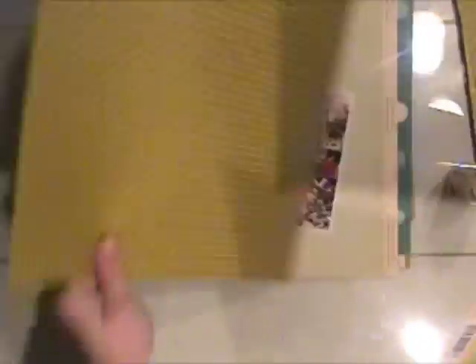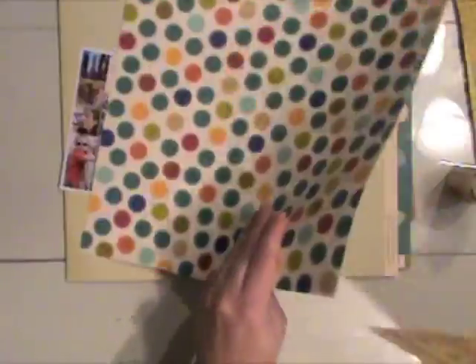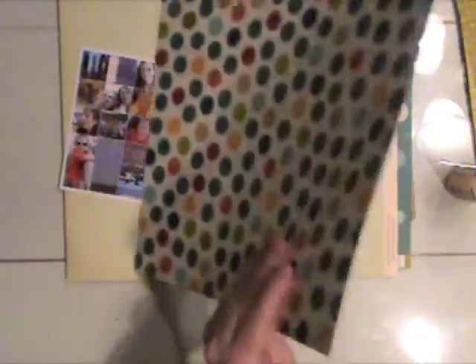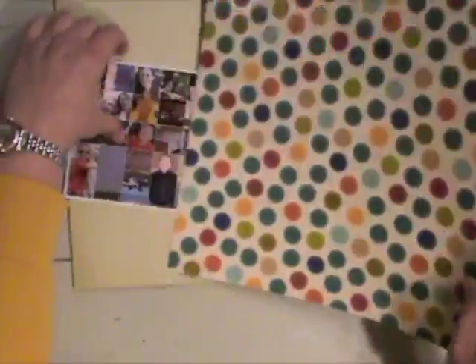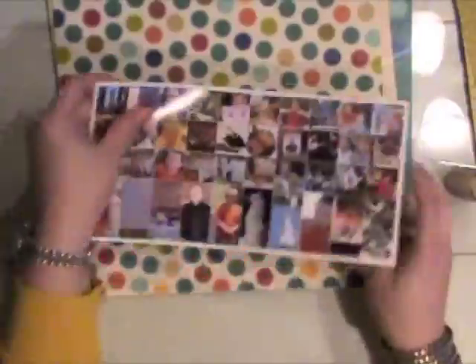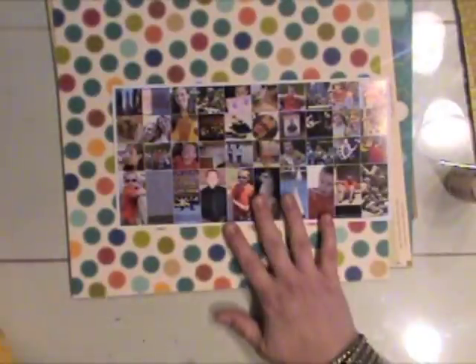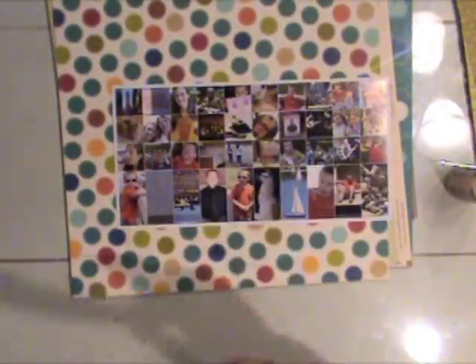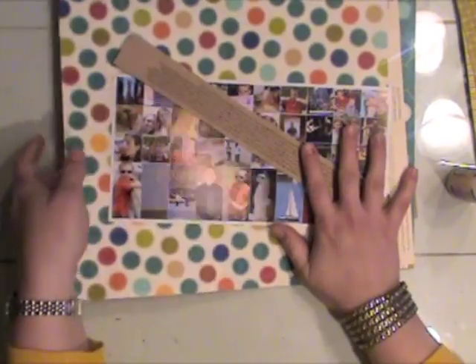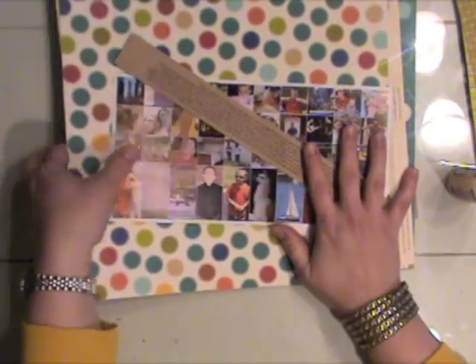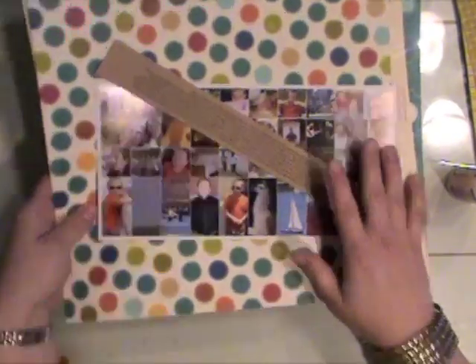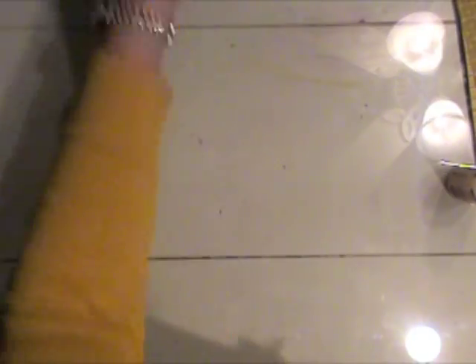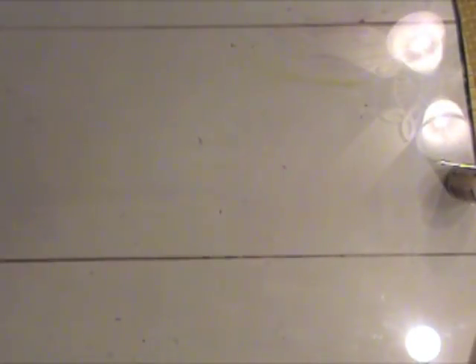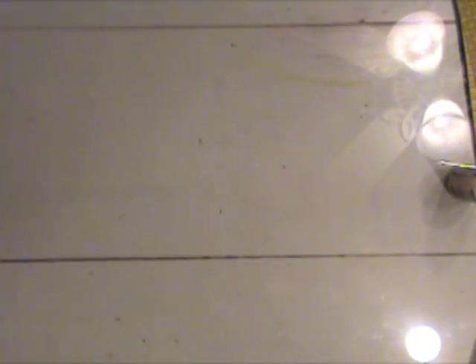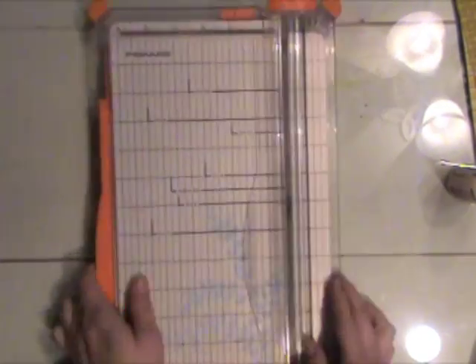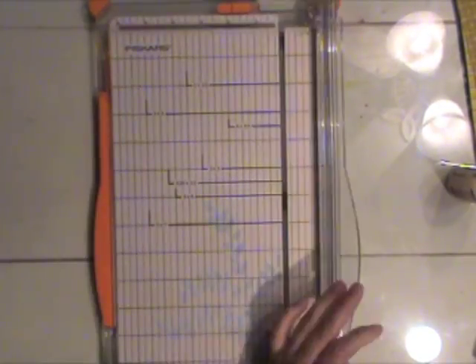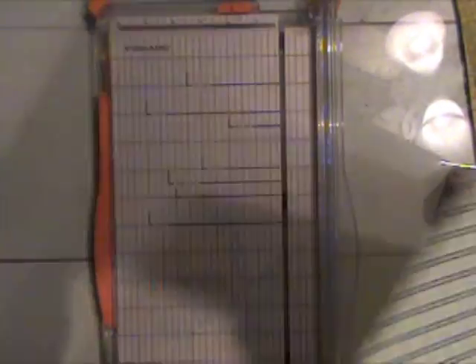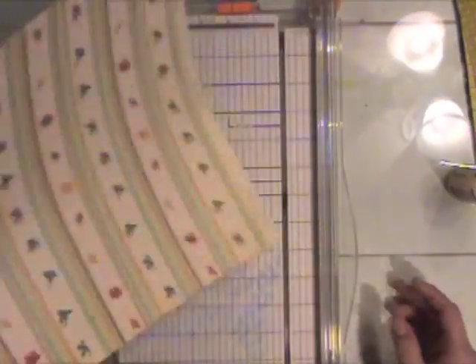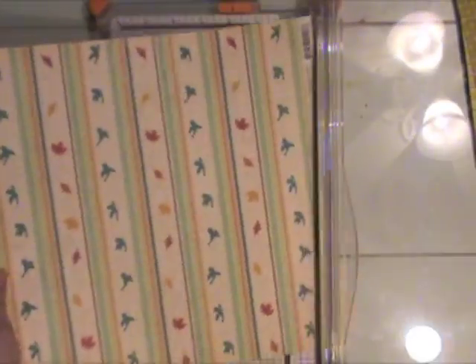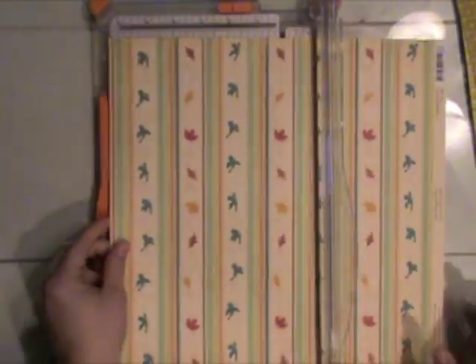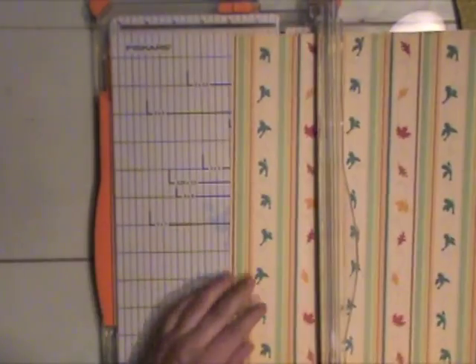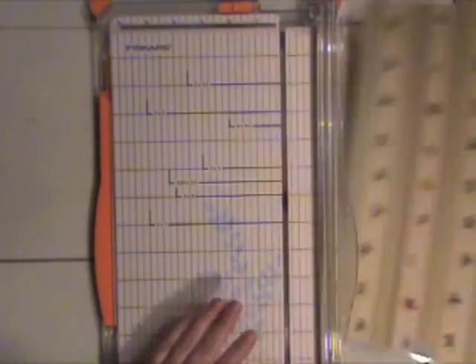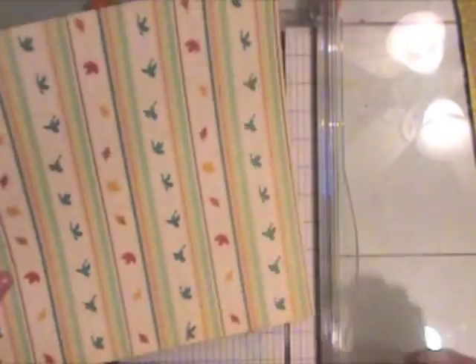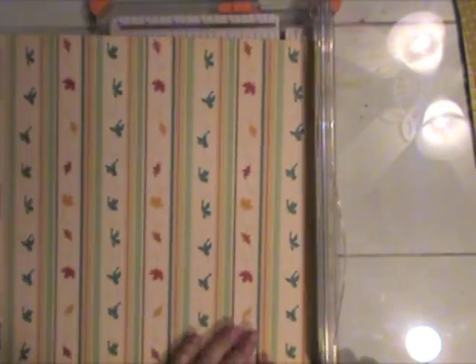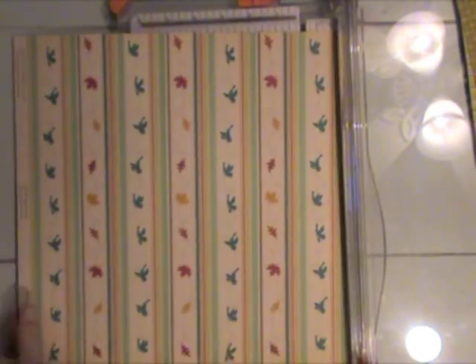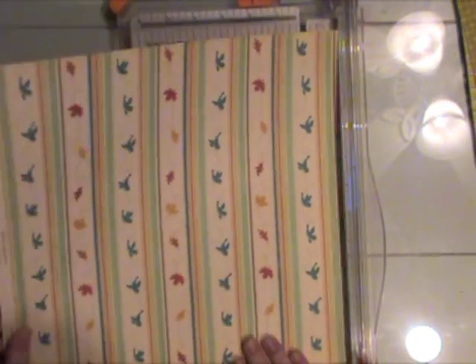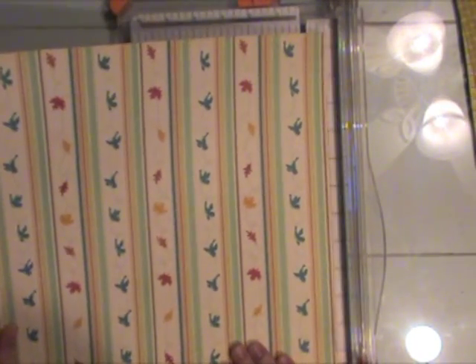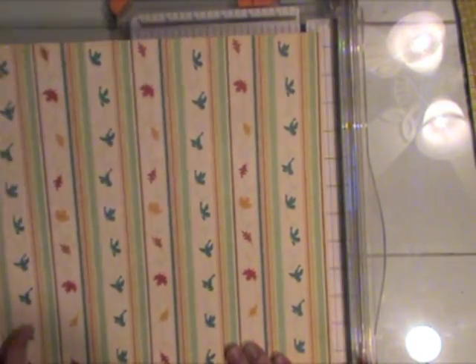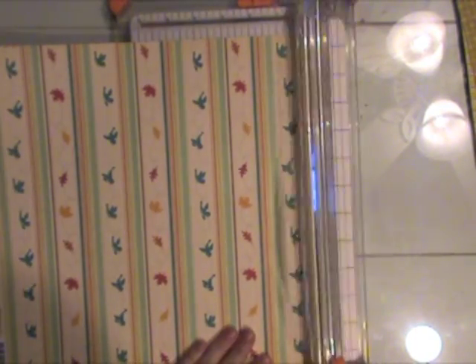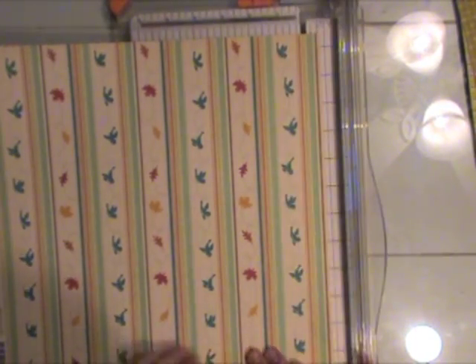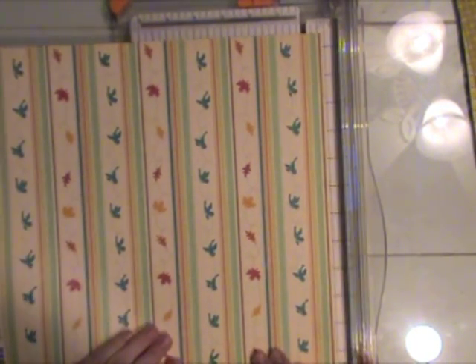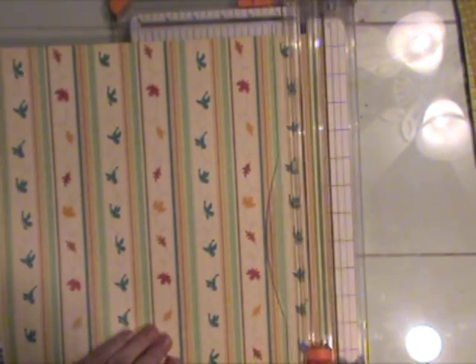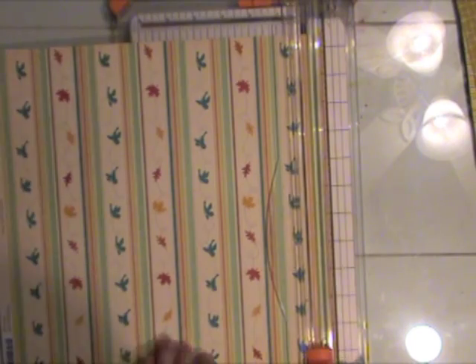If you didn't want to use this many photos, you could just as easily adapt this page design to maybe 3 photos, 2 photos, or several skinny ones or something like that. You could use it in all kinds of different ways.